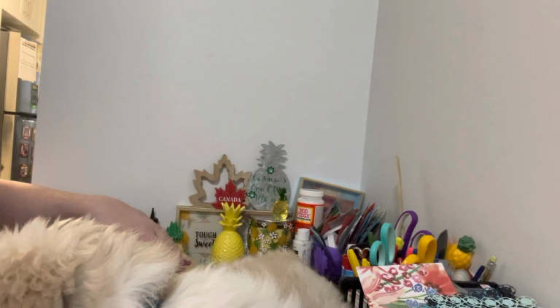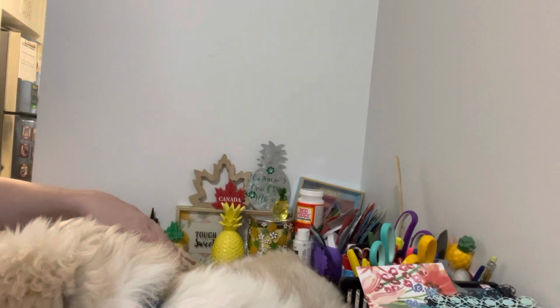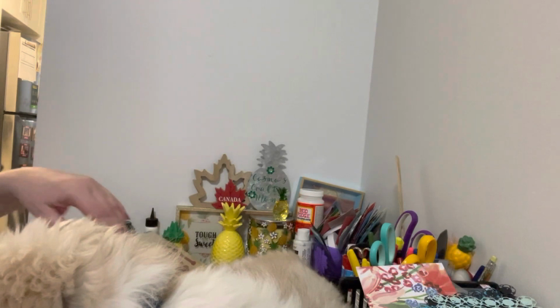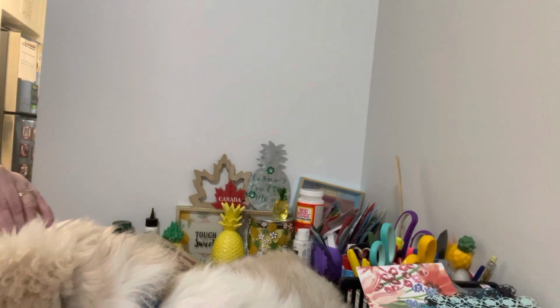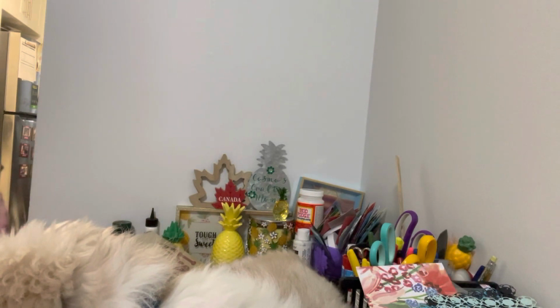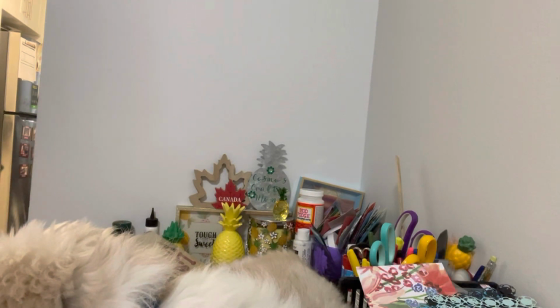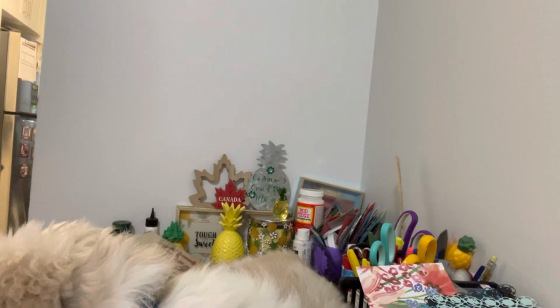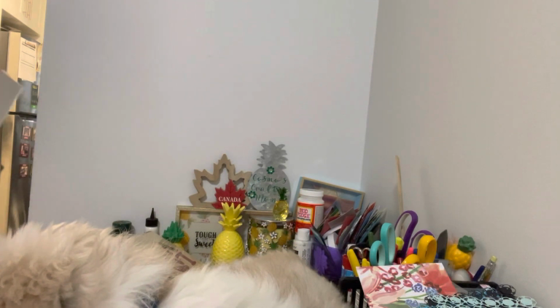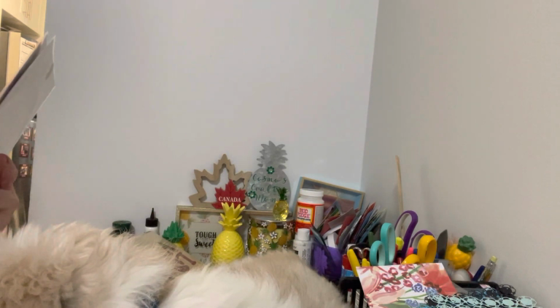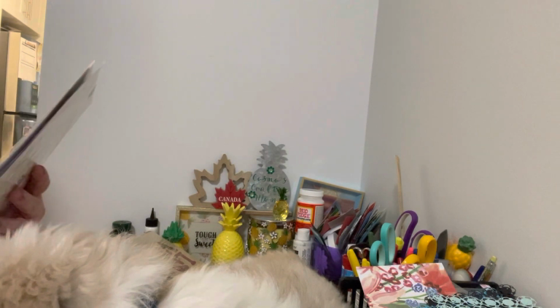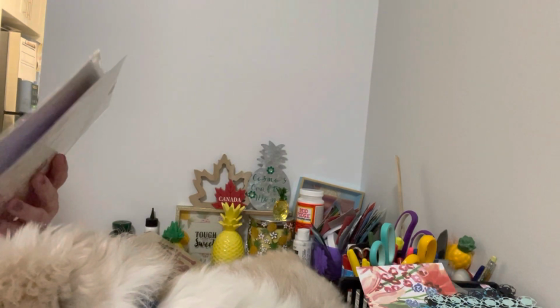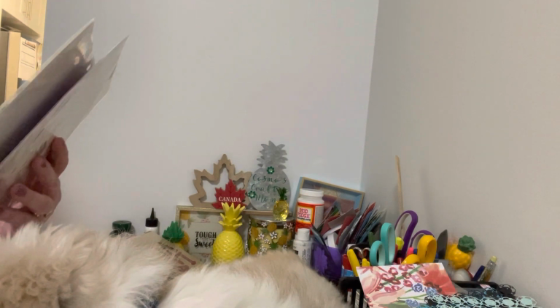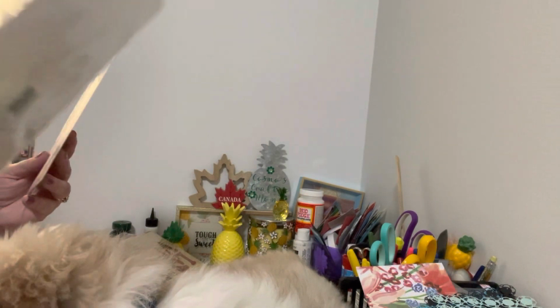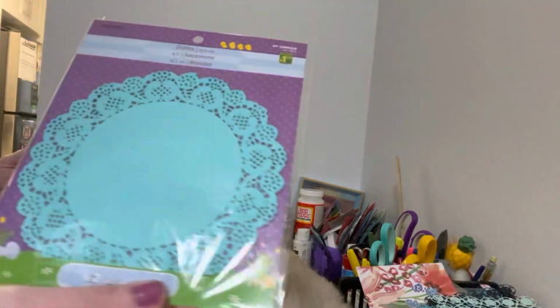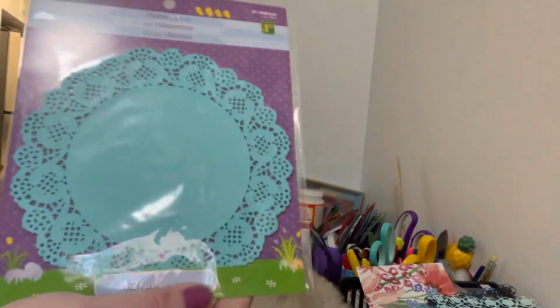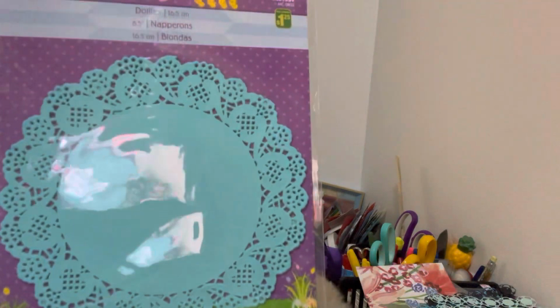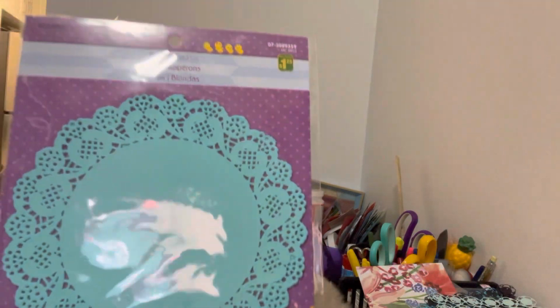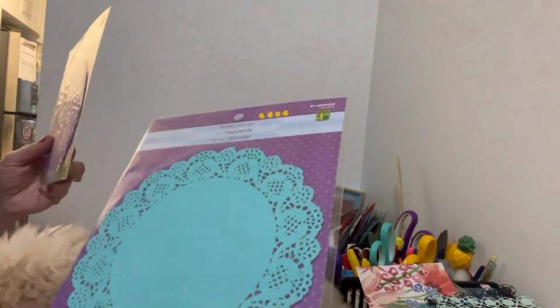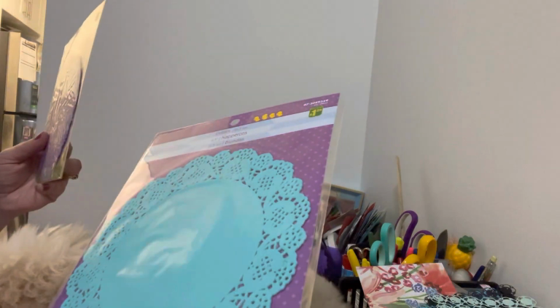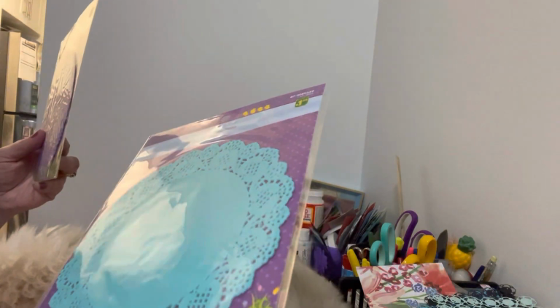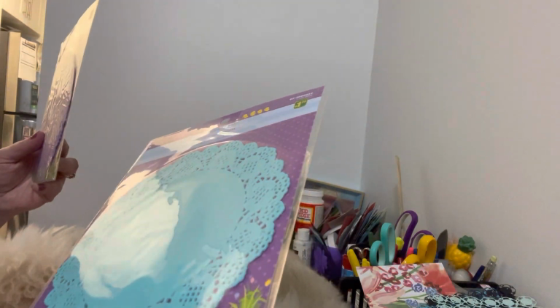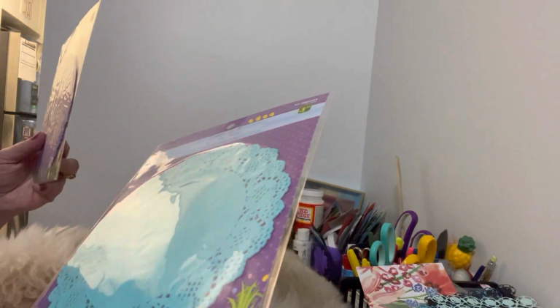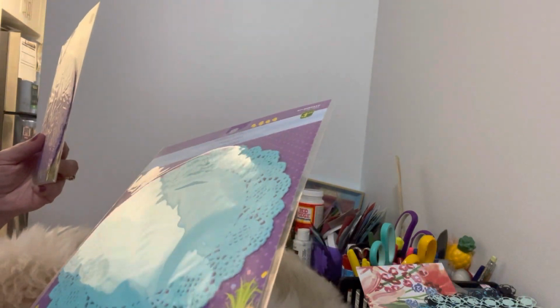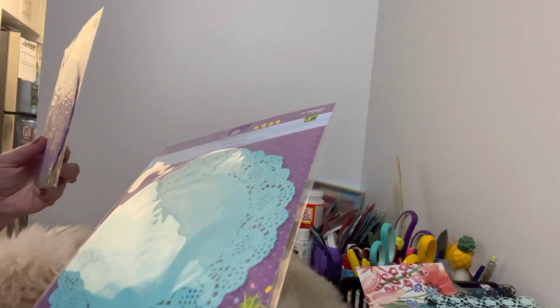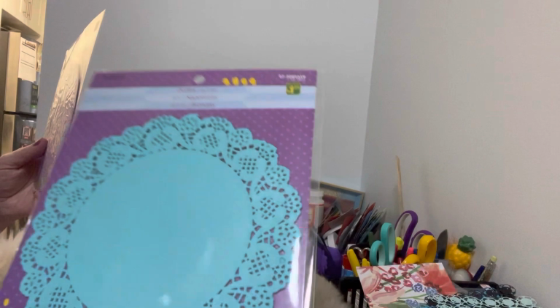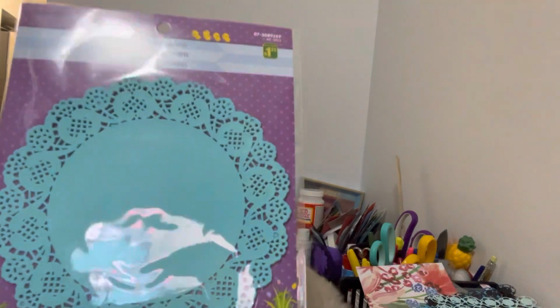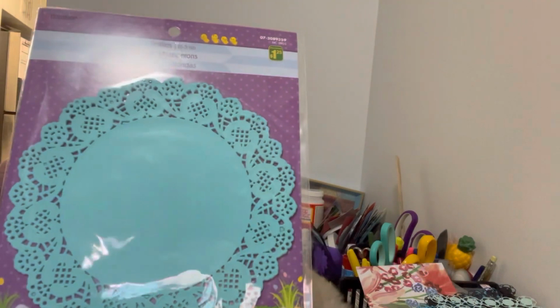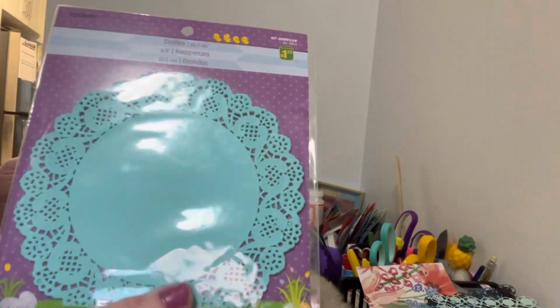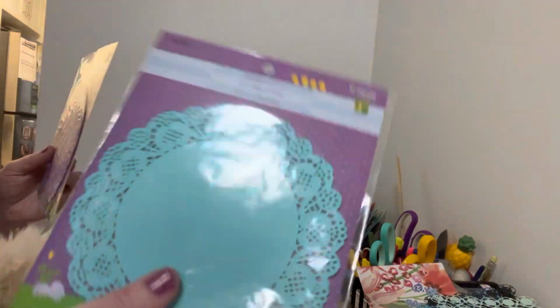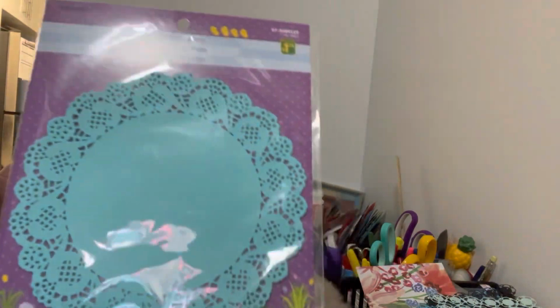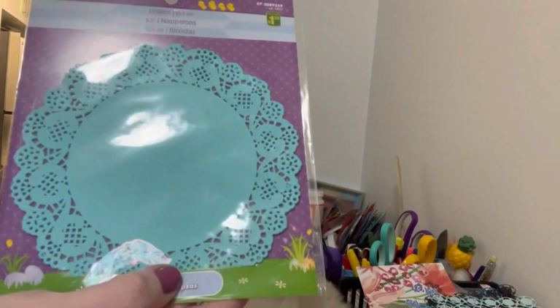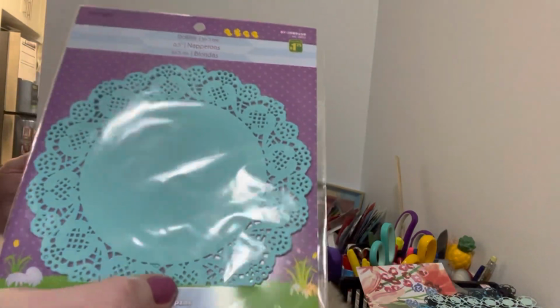I found these doilies and I picked them up because I love the colors. There's 12 pieces at a dollar twenty-five. They're six and a half inches, but you could fold them and make them into a bag topper.